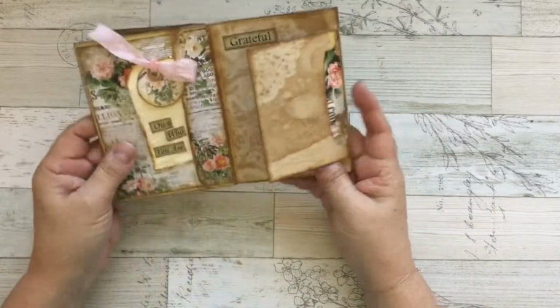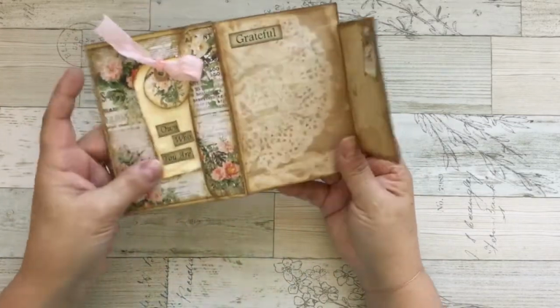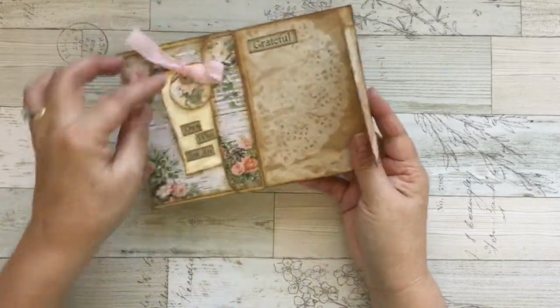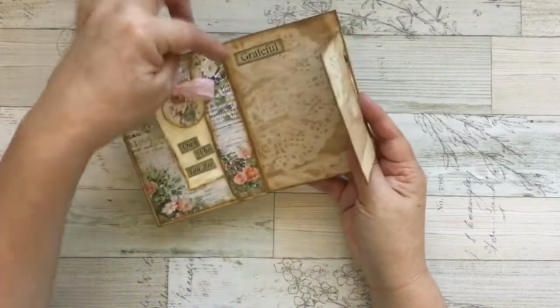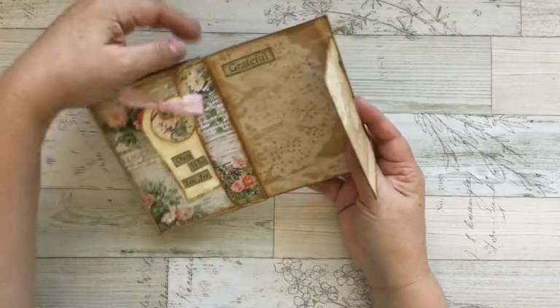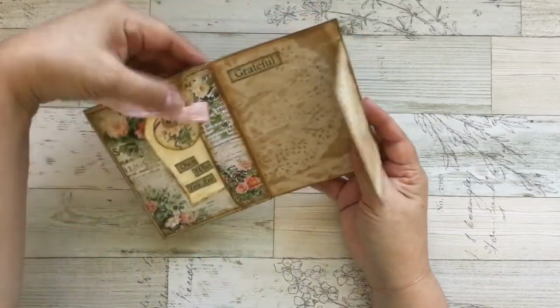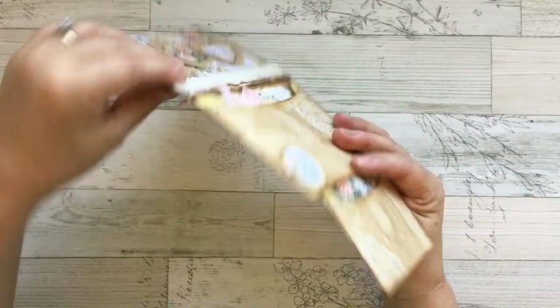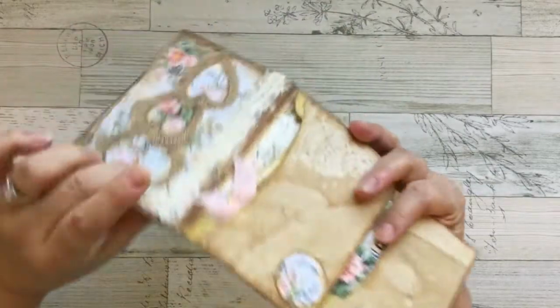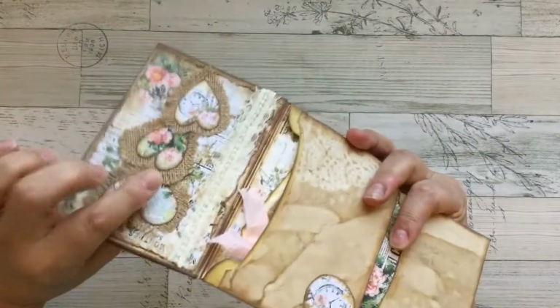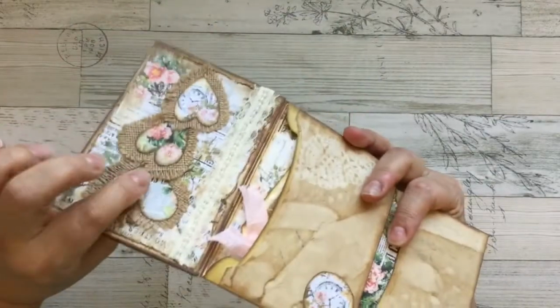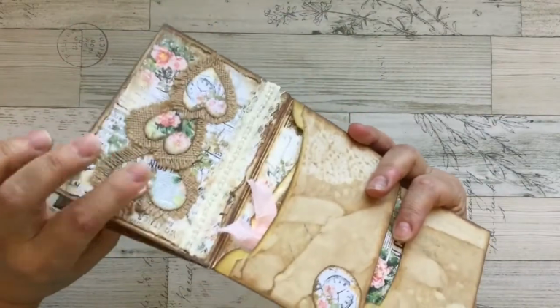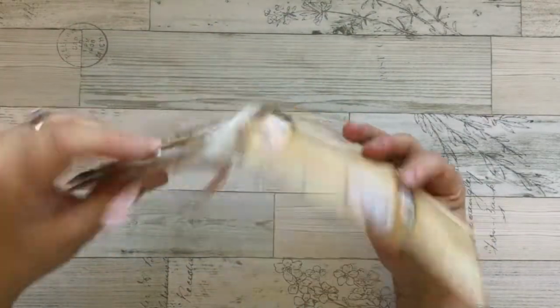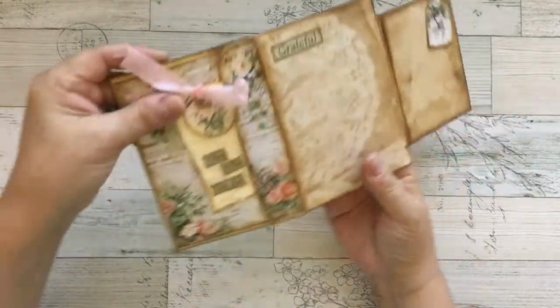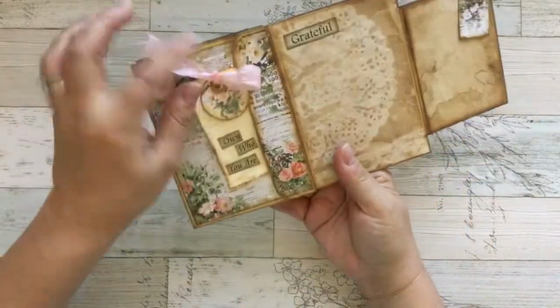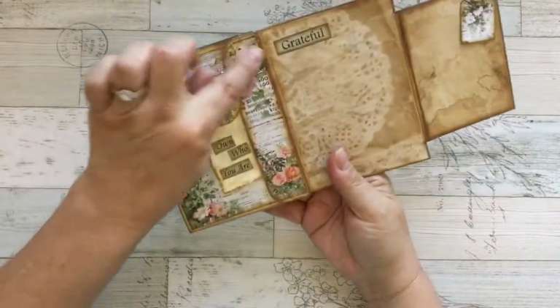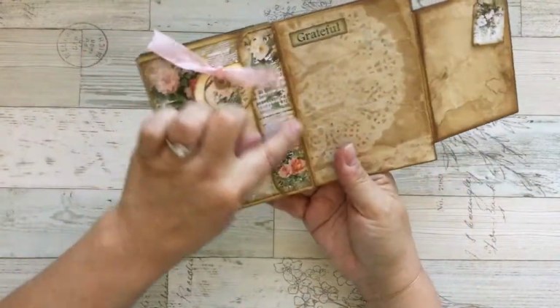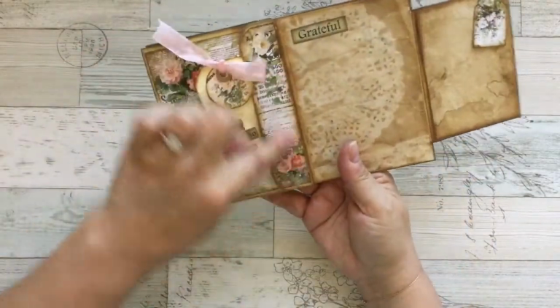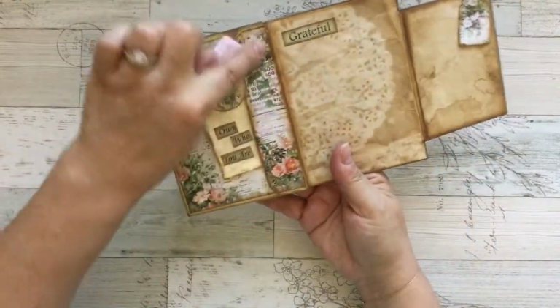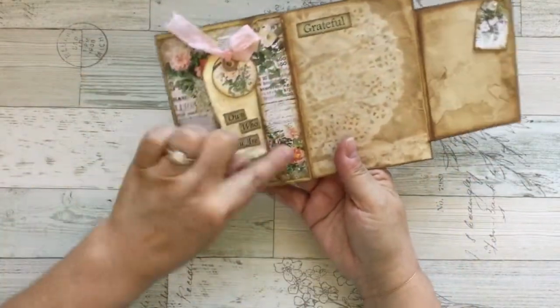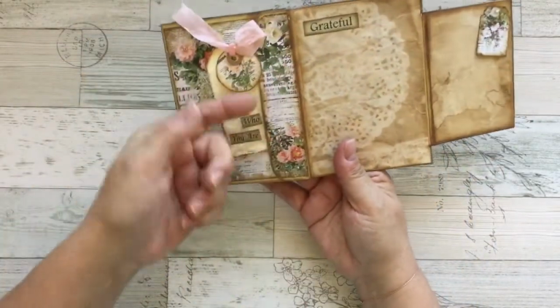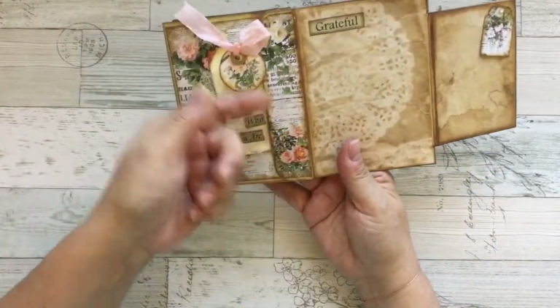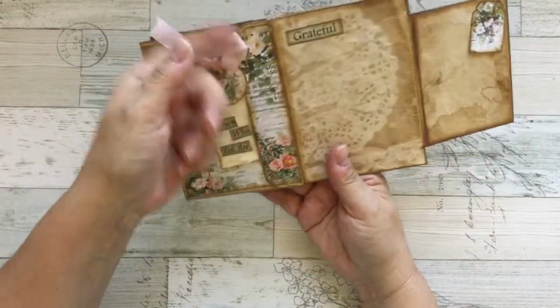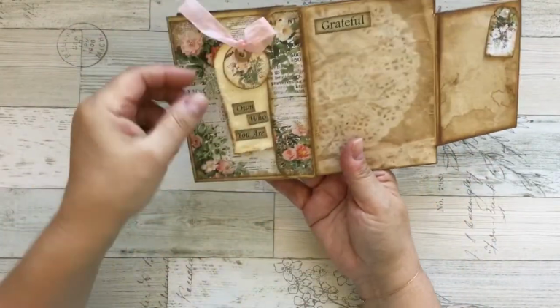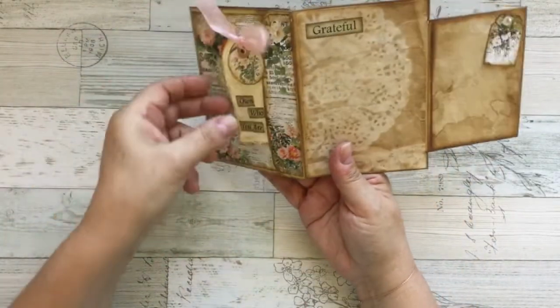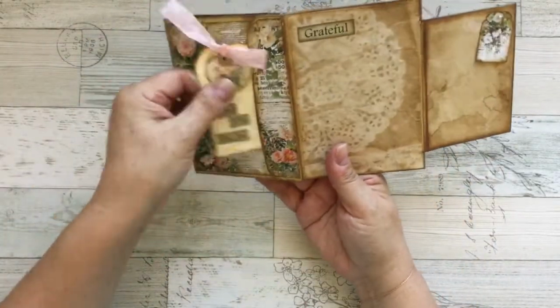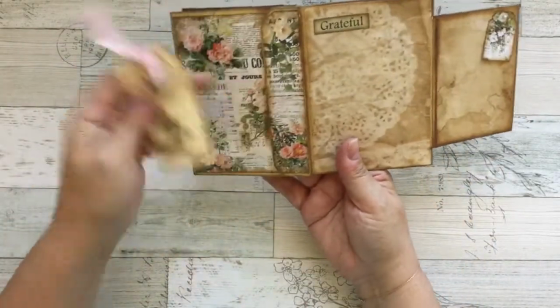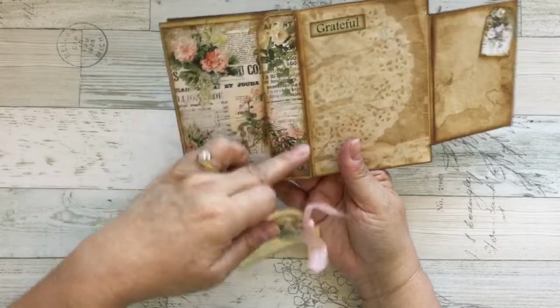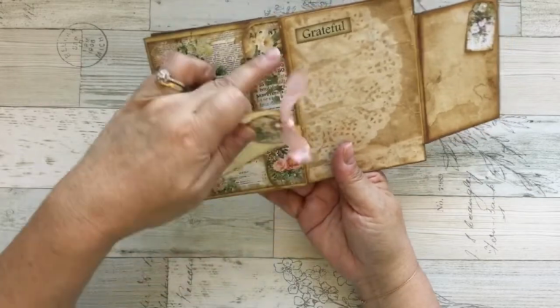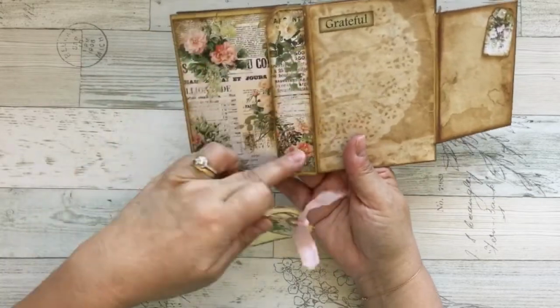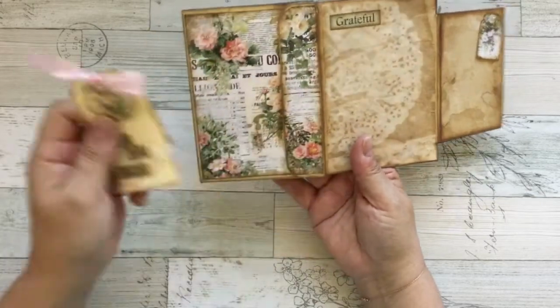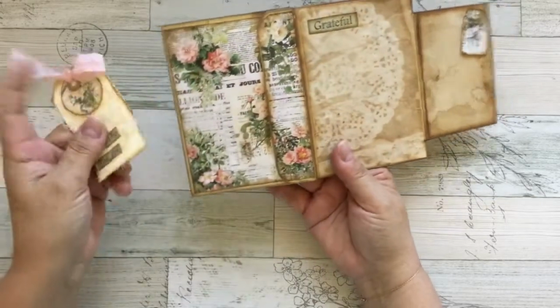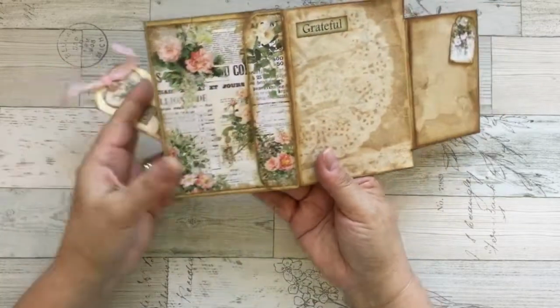So with the flap of this envelope, which is a cover, I folded the flap and I created this pocket here.